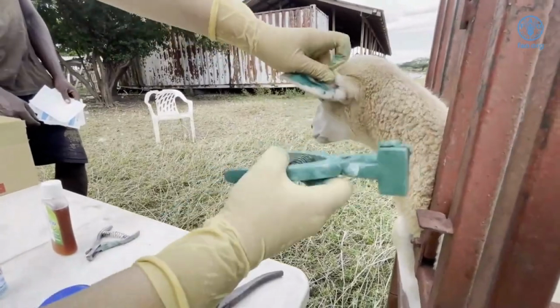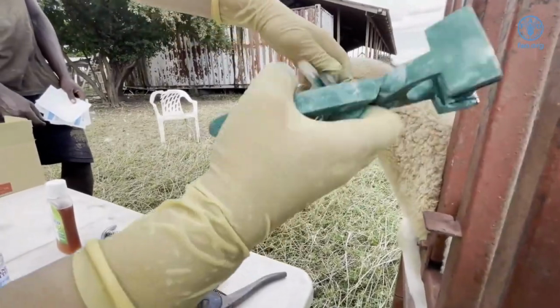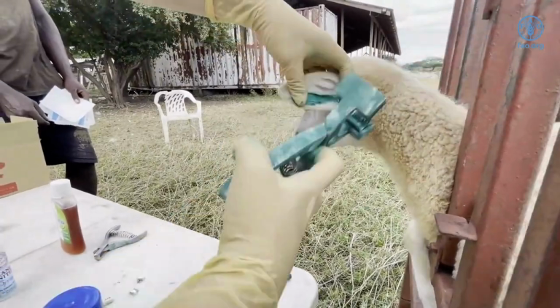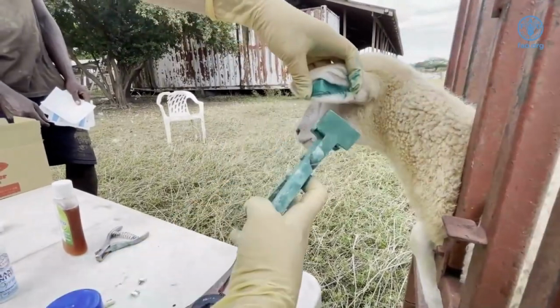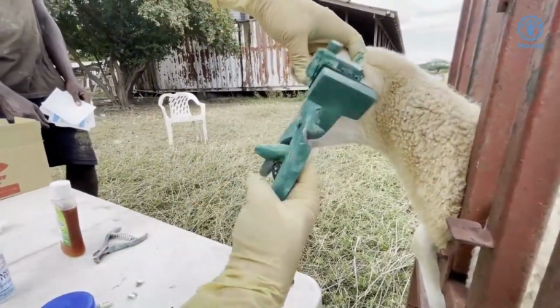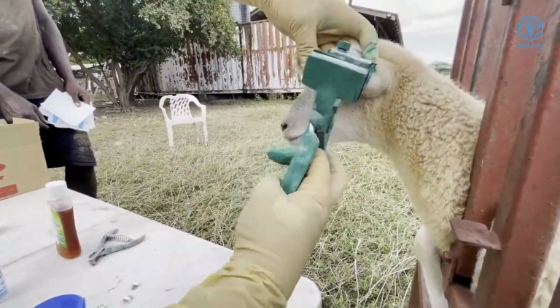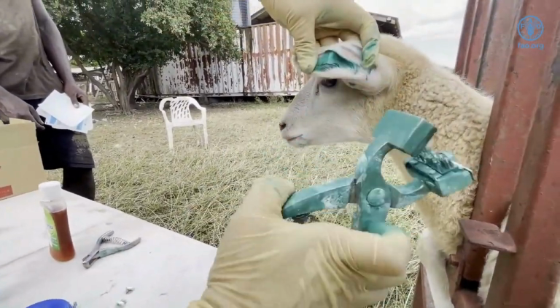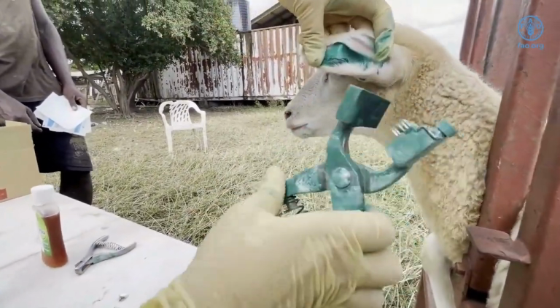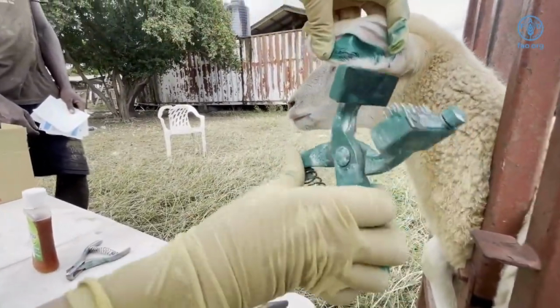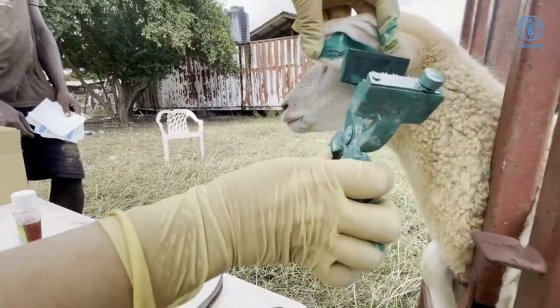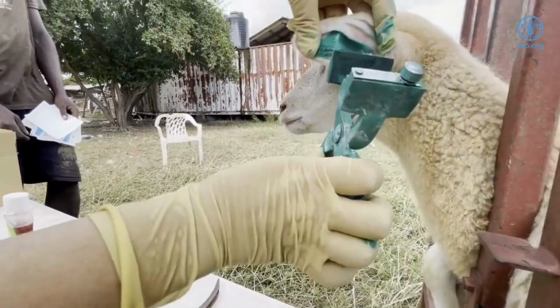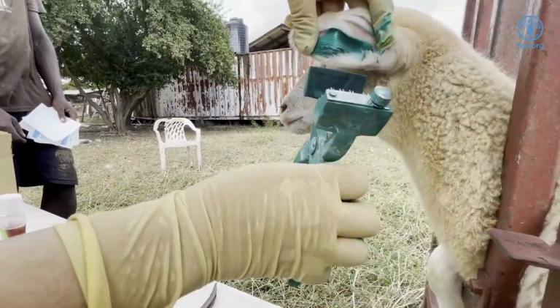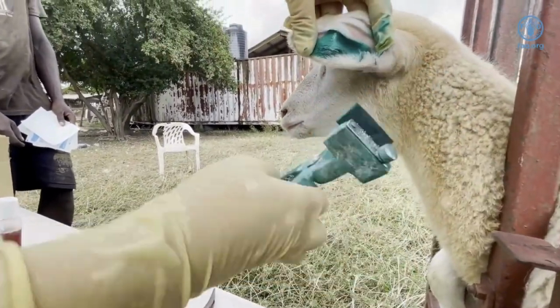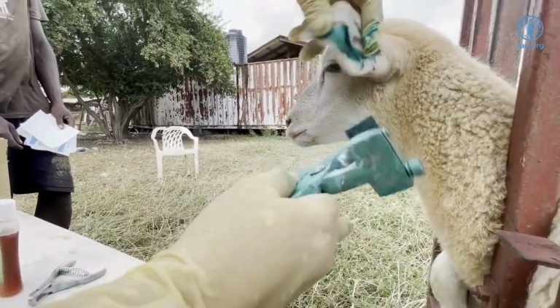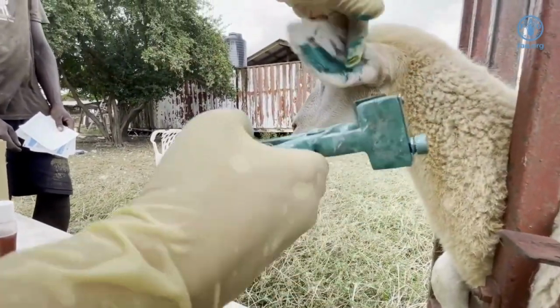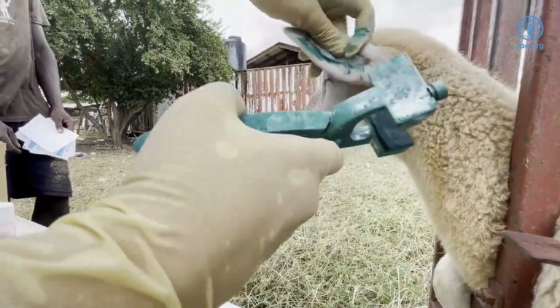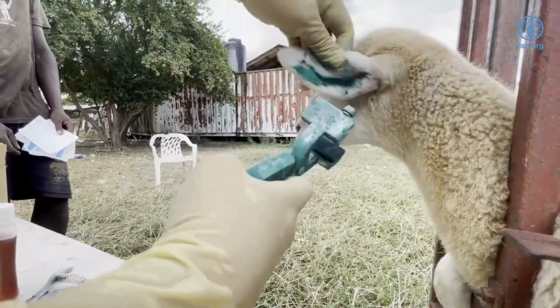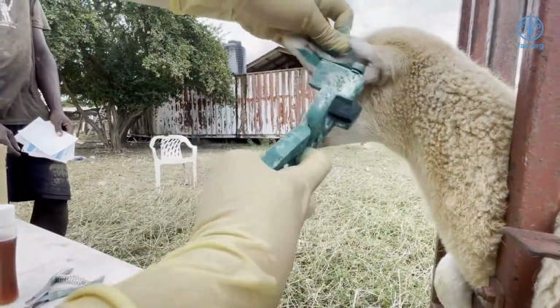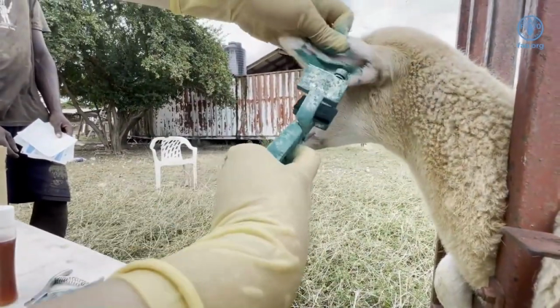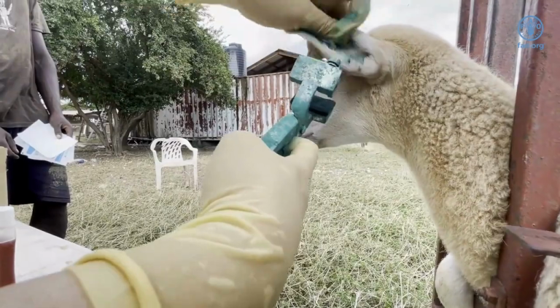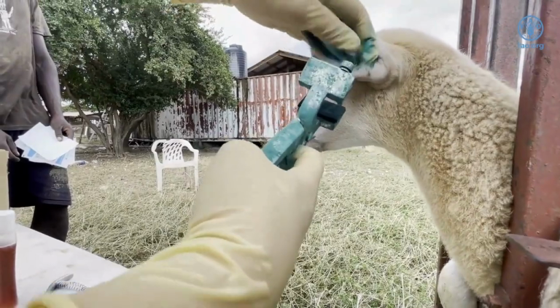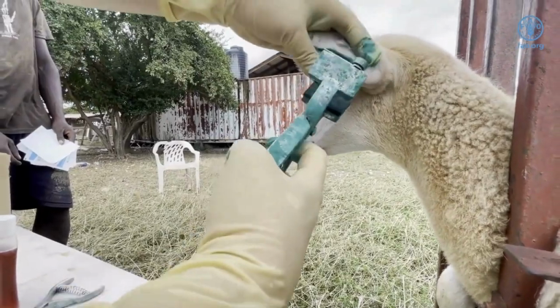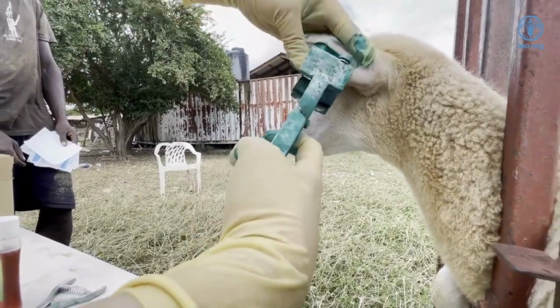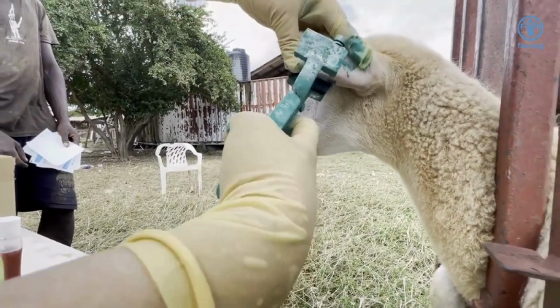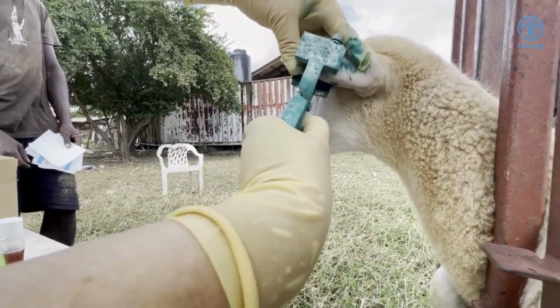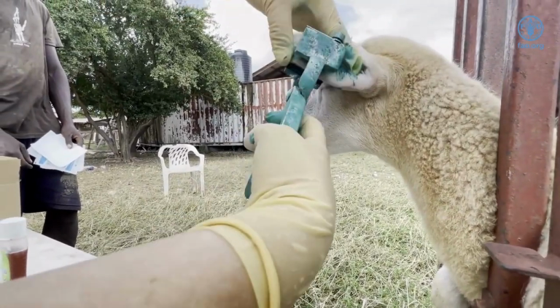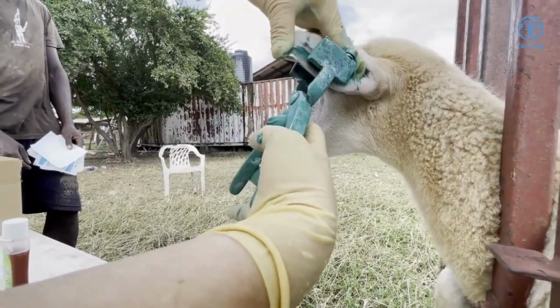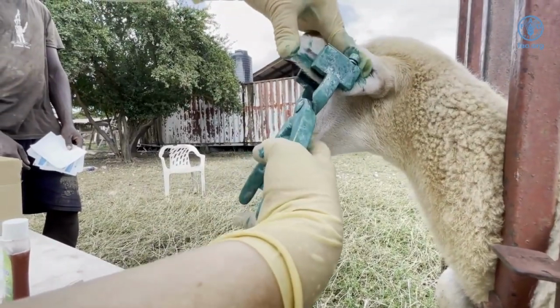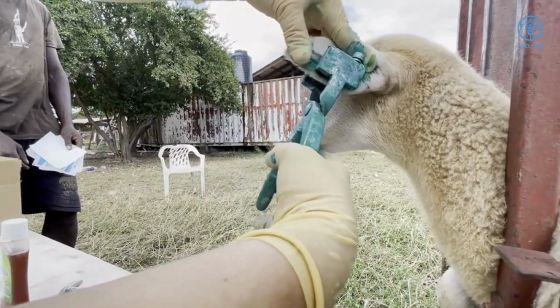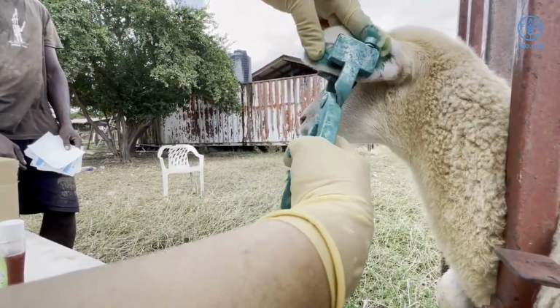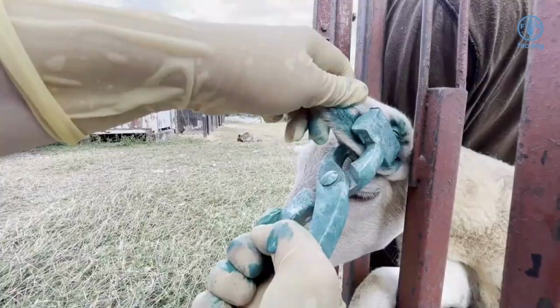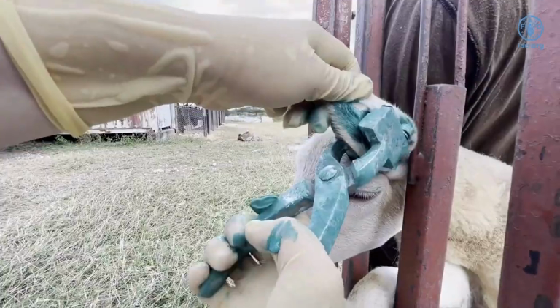The side of the tattoo instrument with the digits is then squeezed on the inner side of the ear and held there for a few seconds.